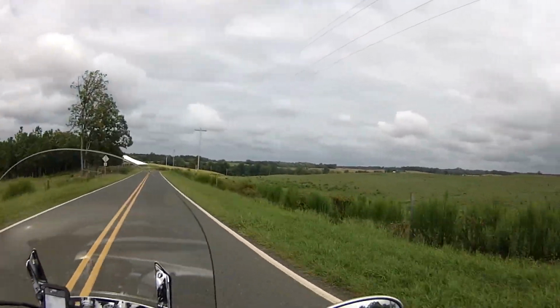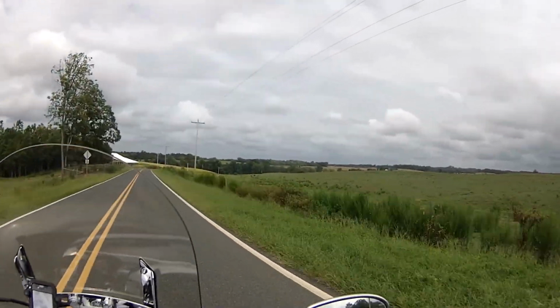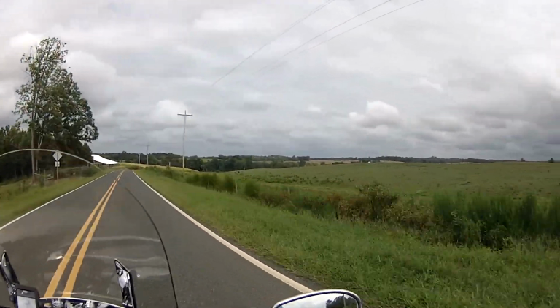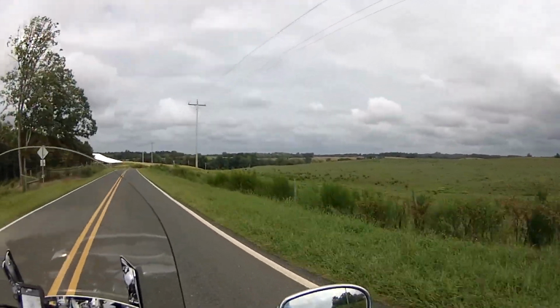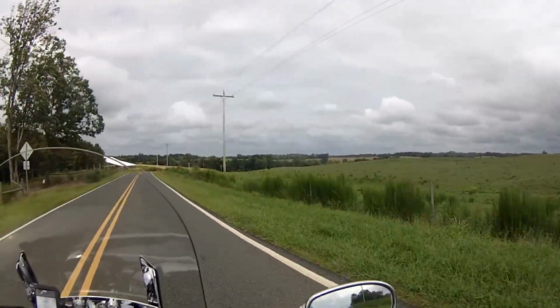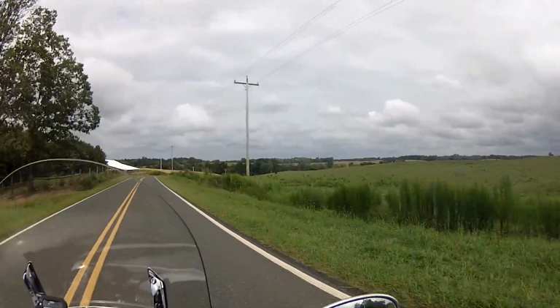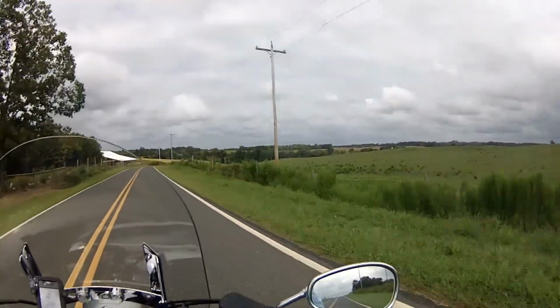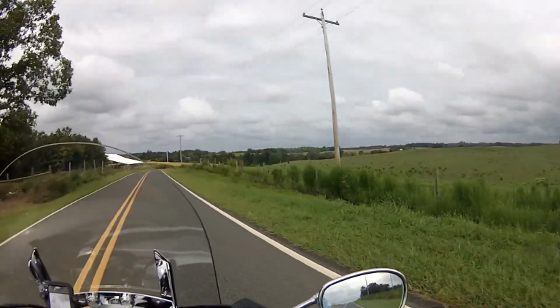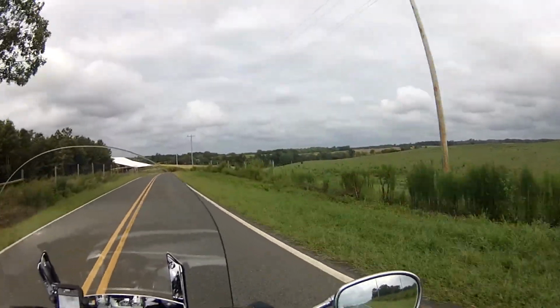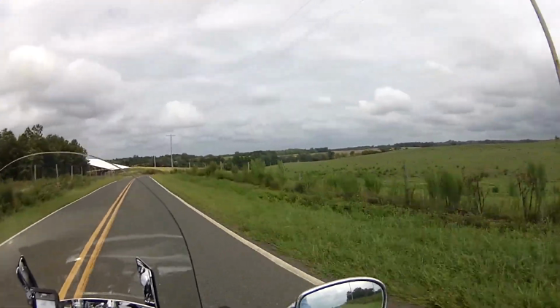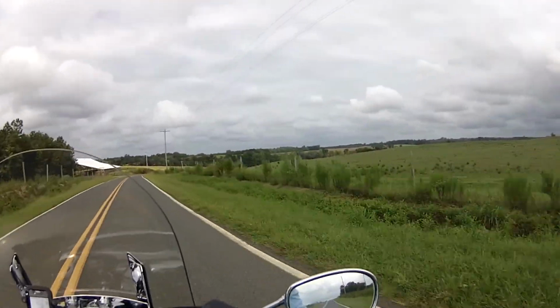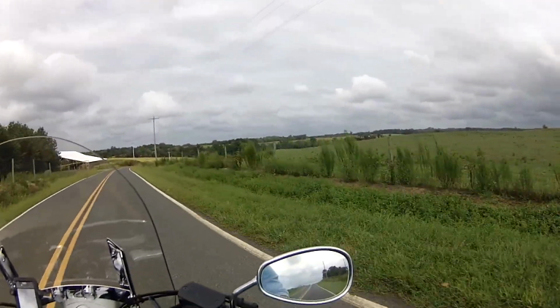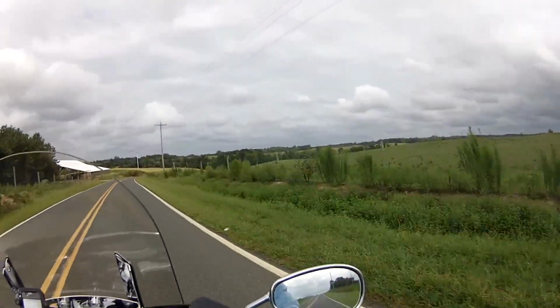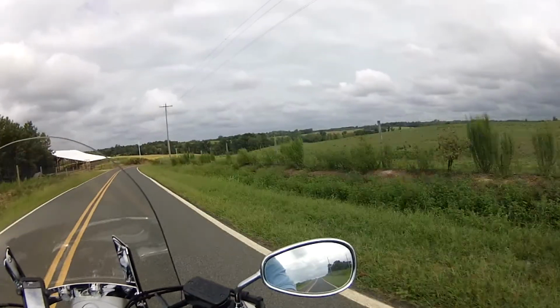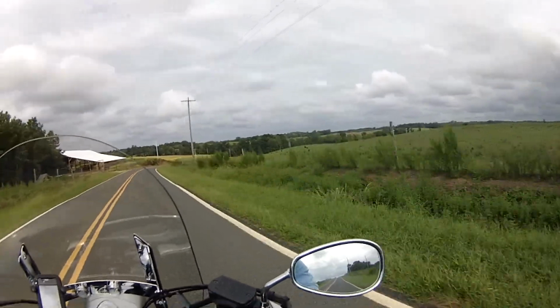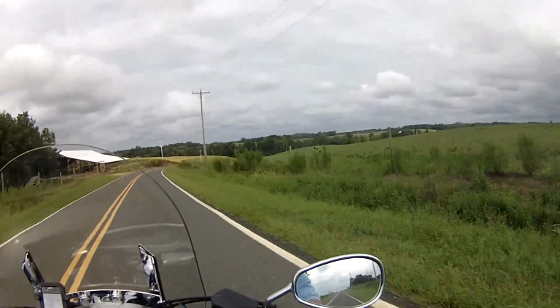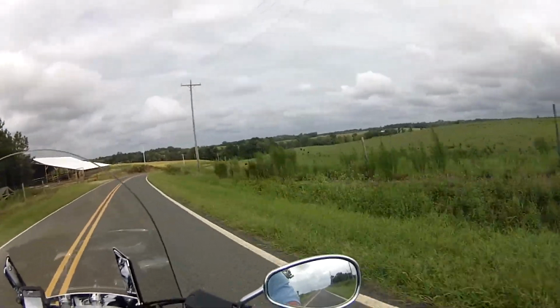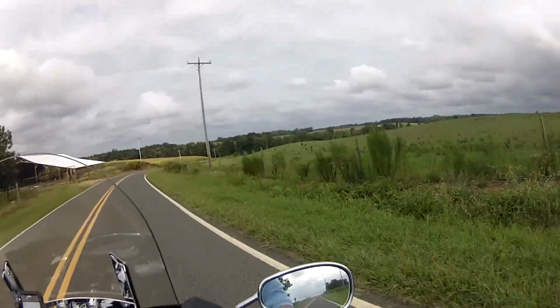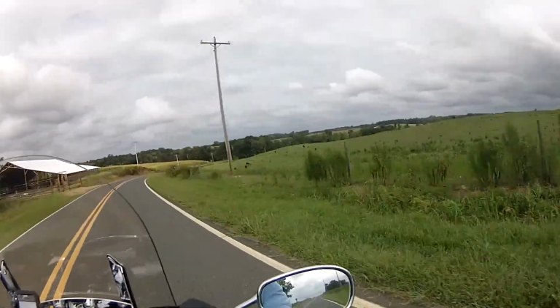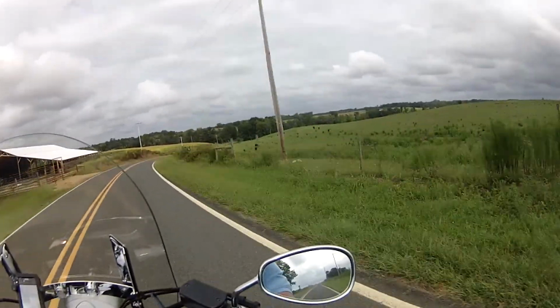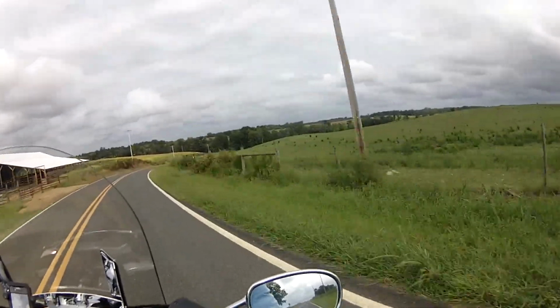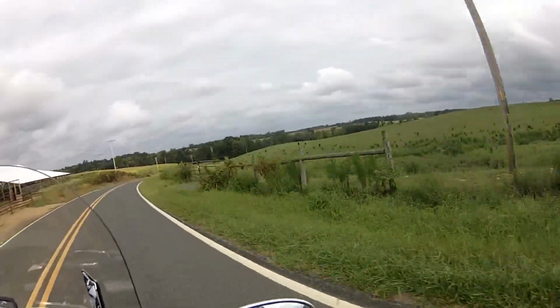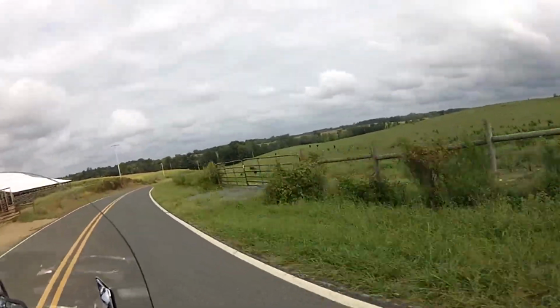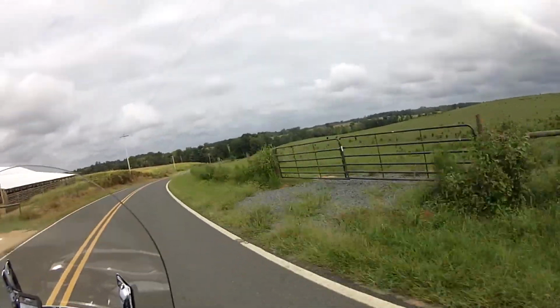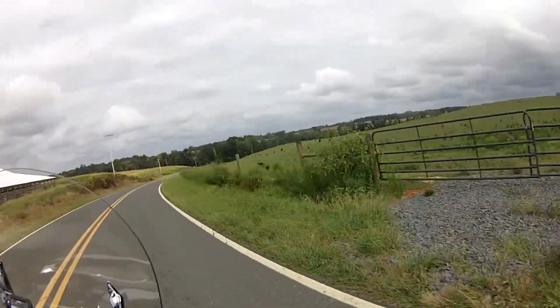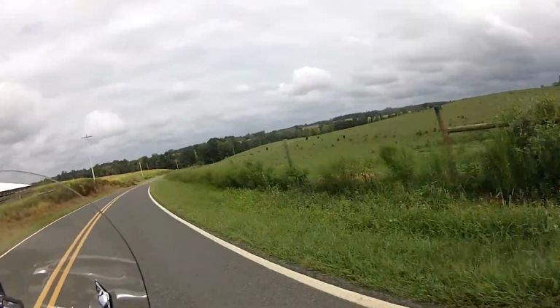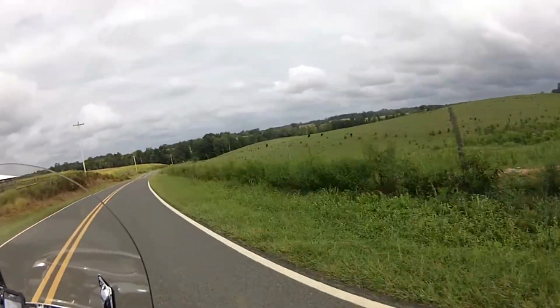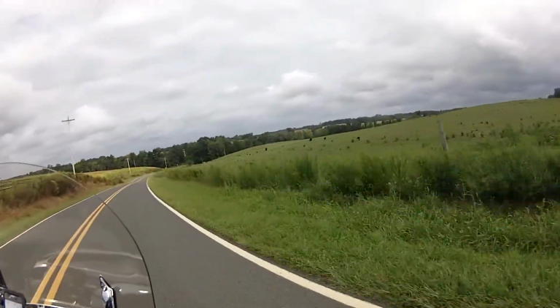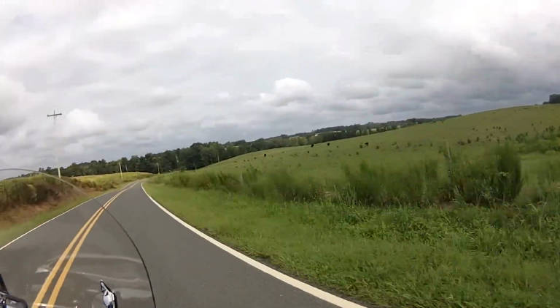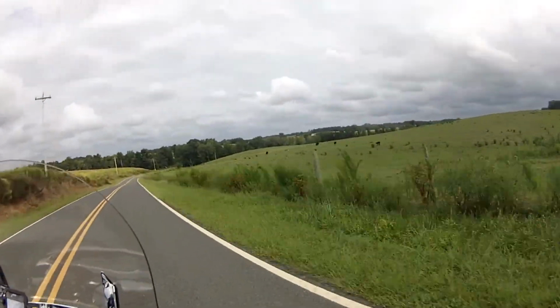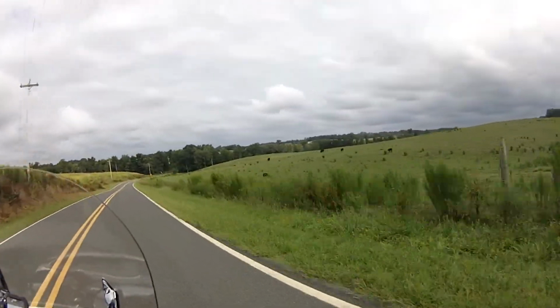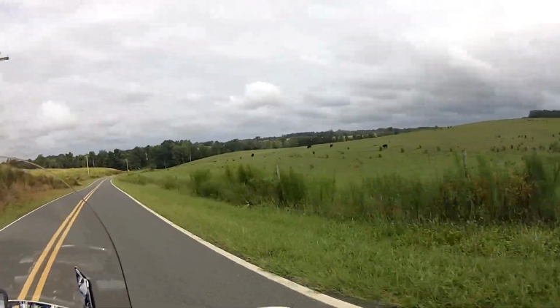Got a few cows out there in the field today. May not be able to see them very well — there they are. There you go, you can see them now.